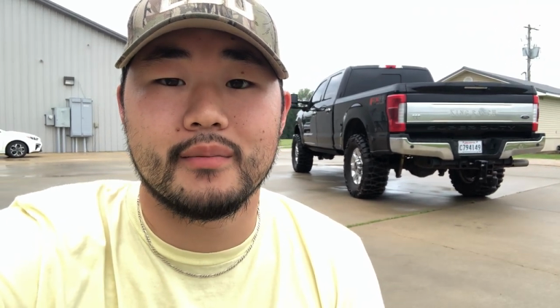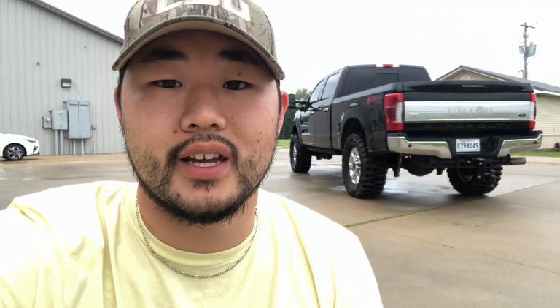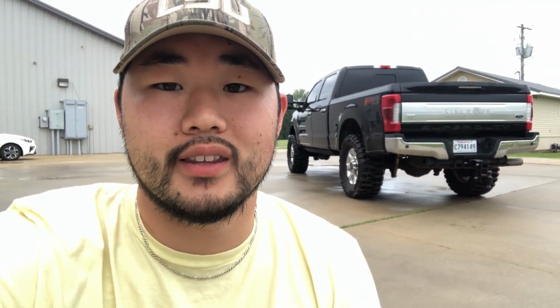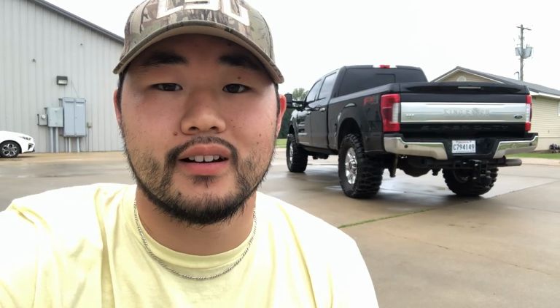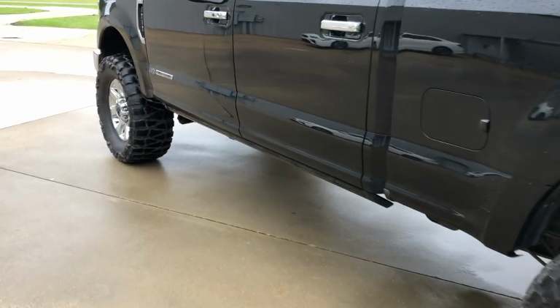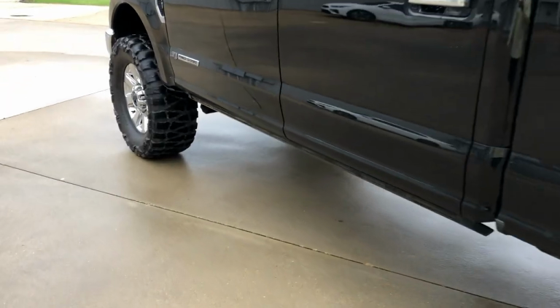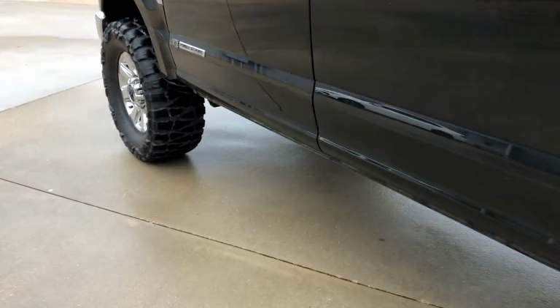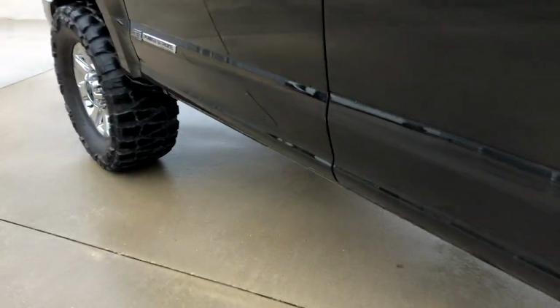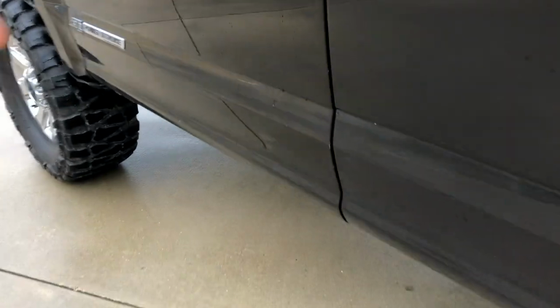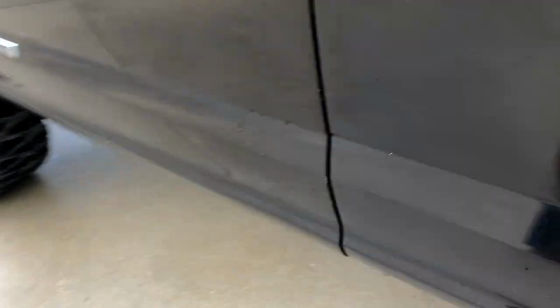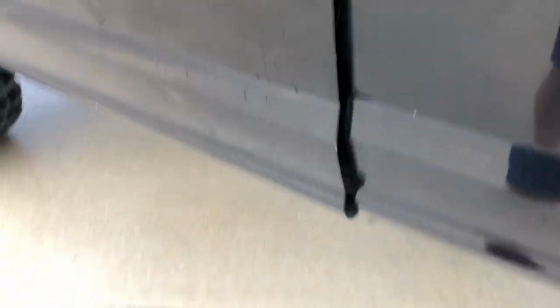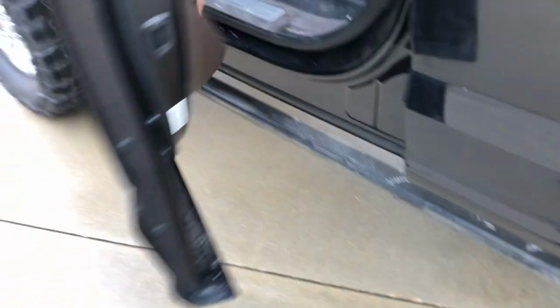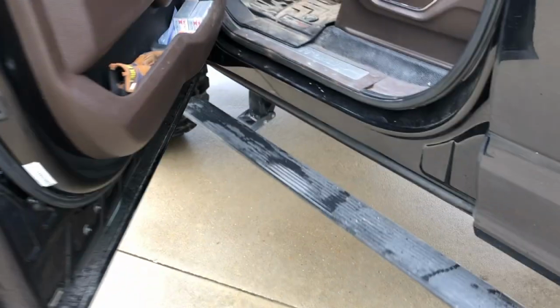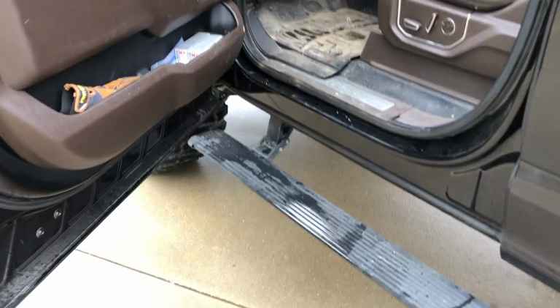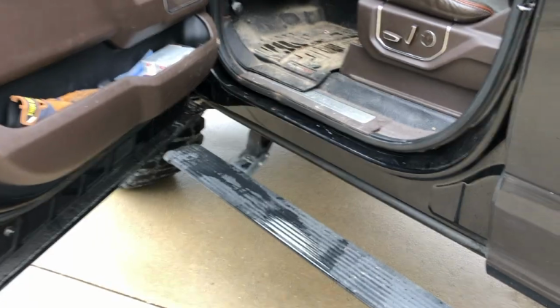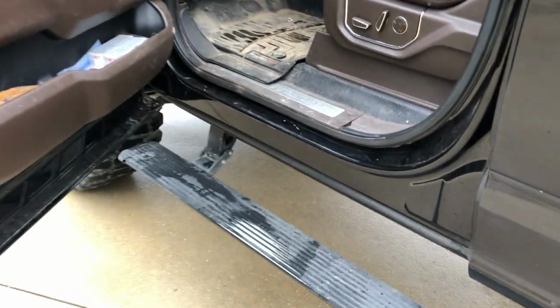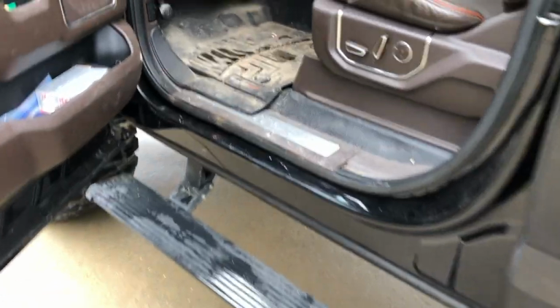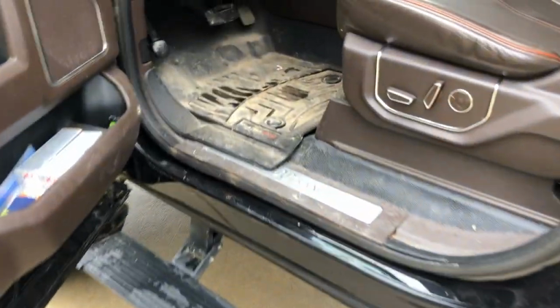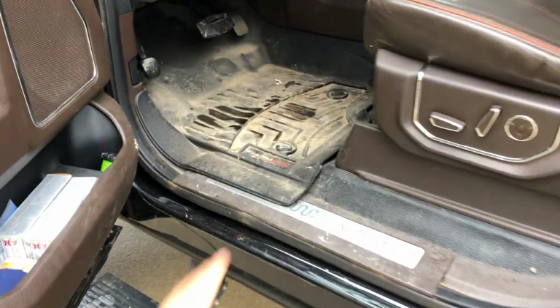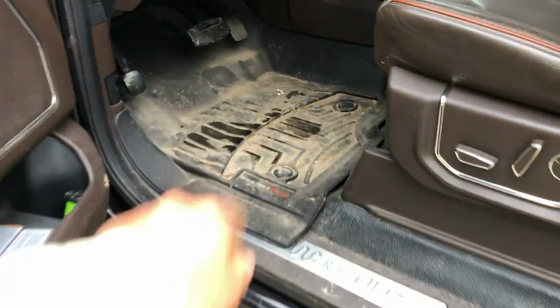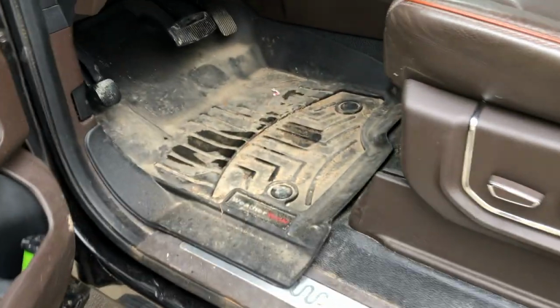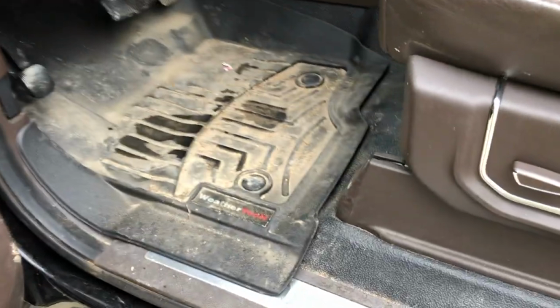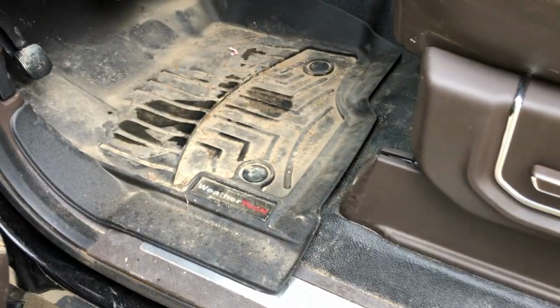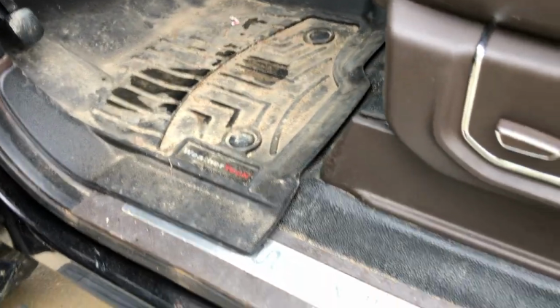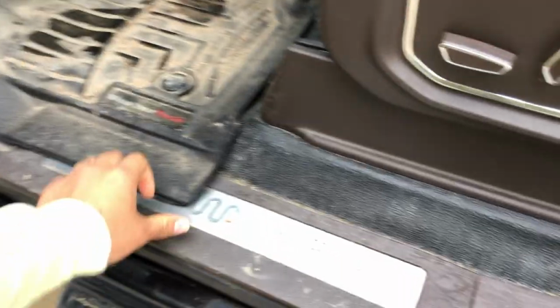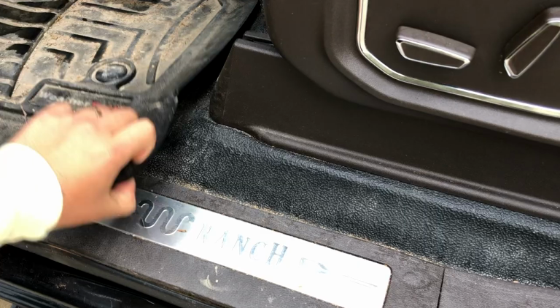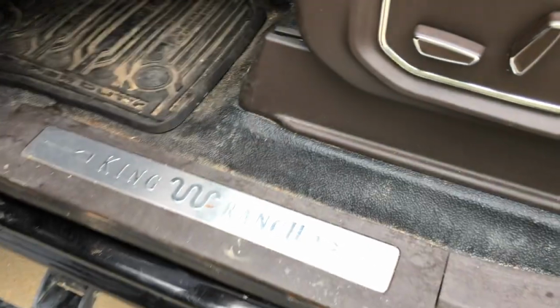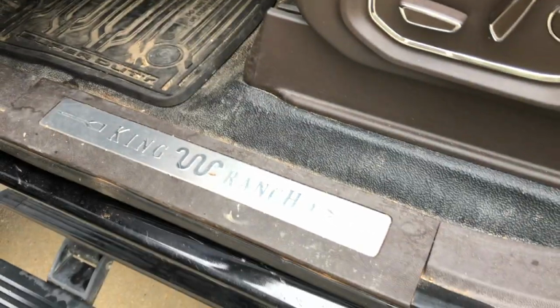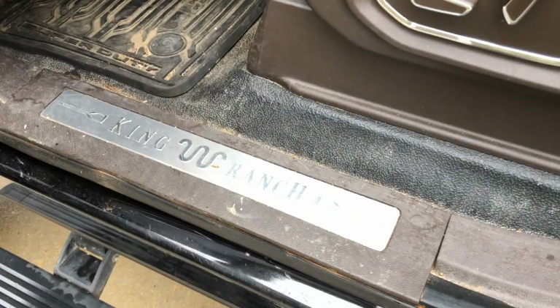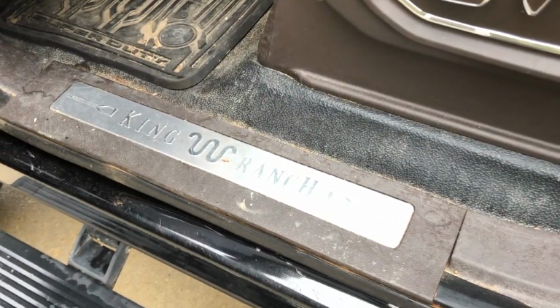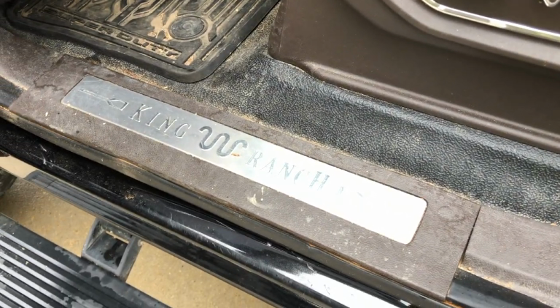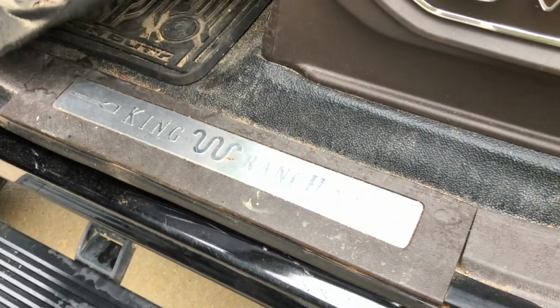Now let's go take a look at the interior. Here's one of my favorite features on these — the automatic running boards from factory. Don't mind my dirty floor, I'm going to get them detailed. And here's King Ranch.